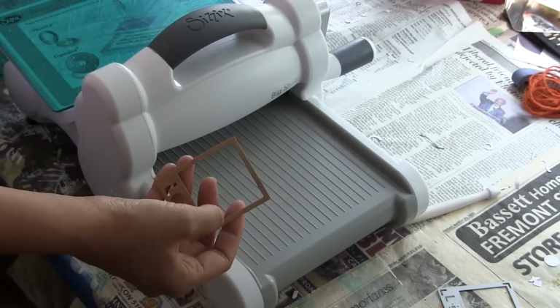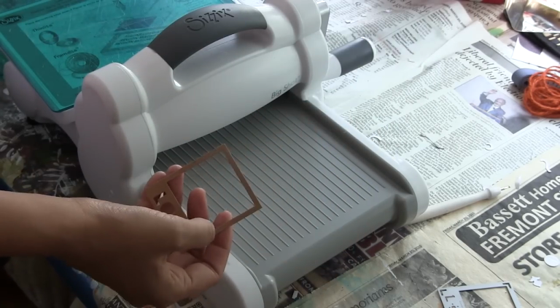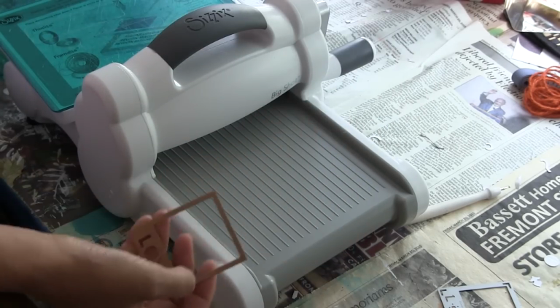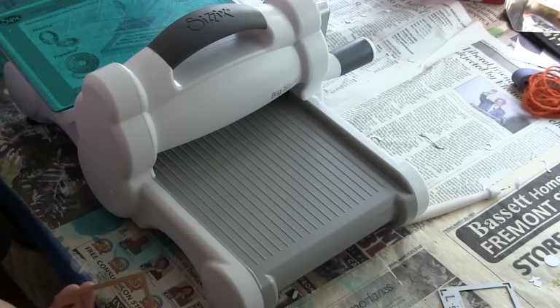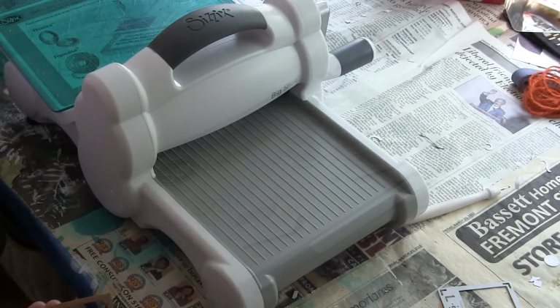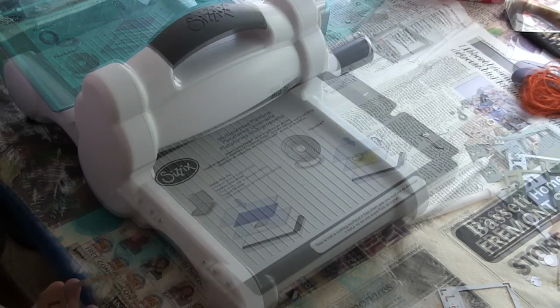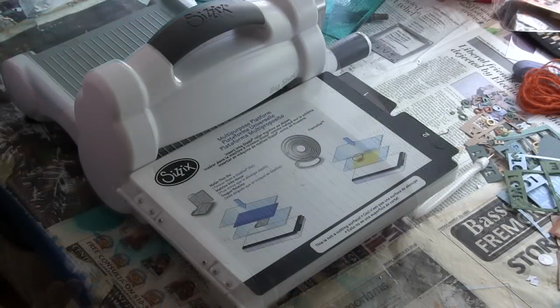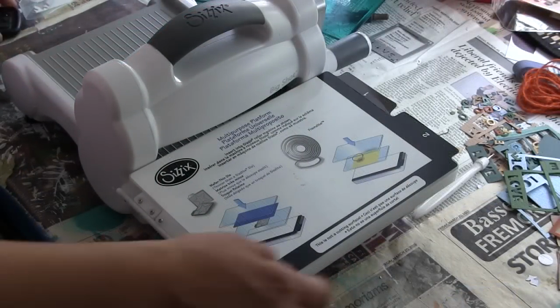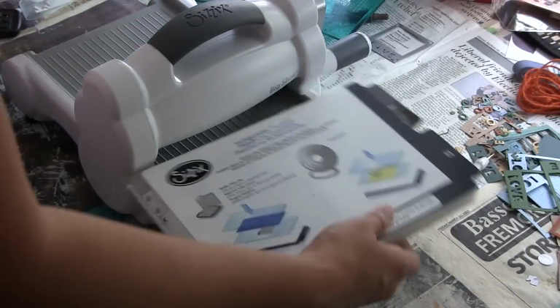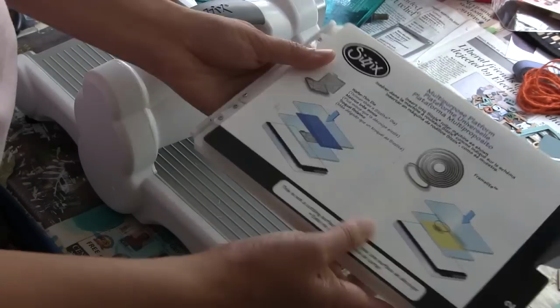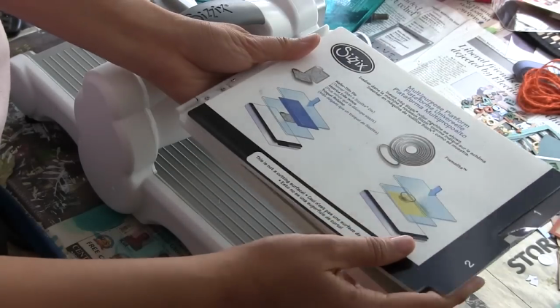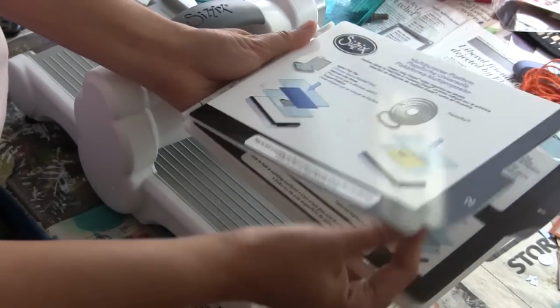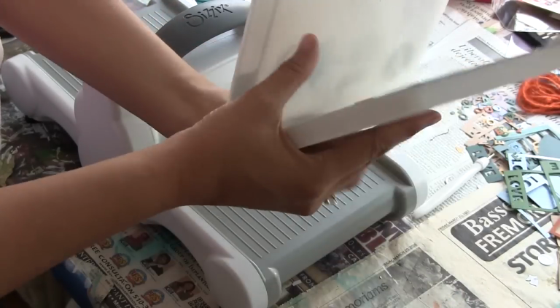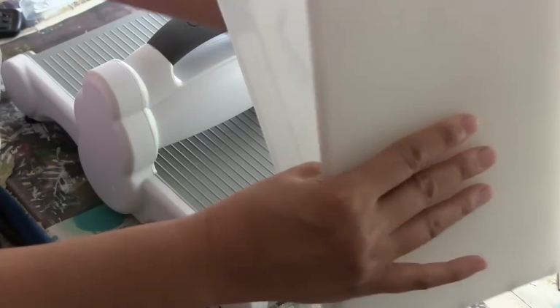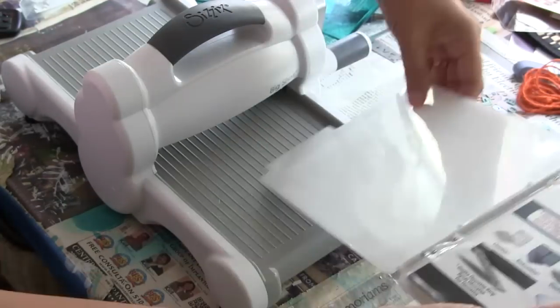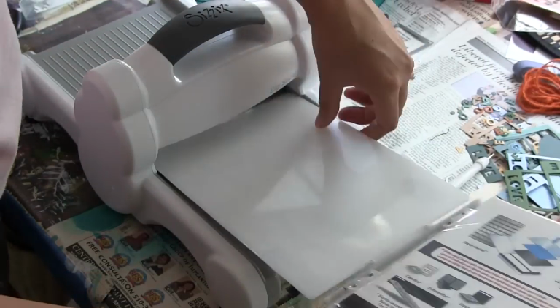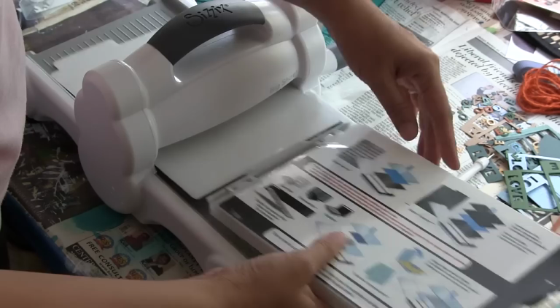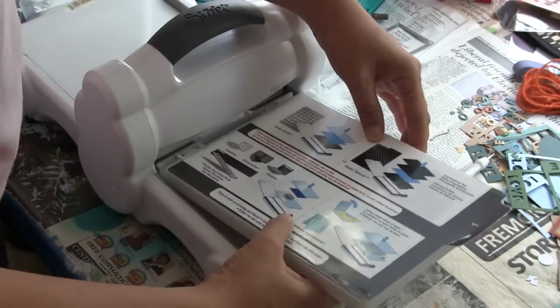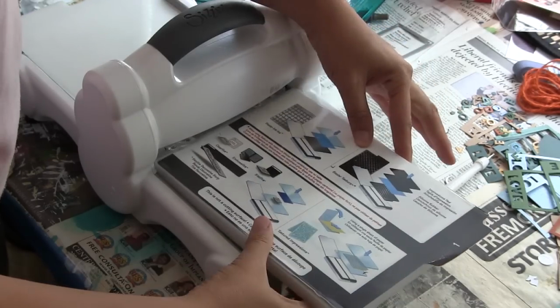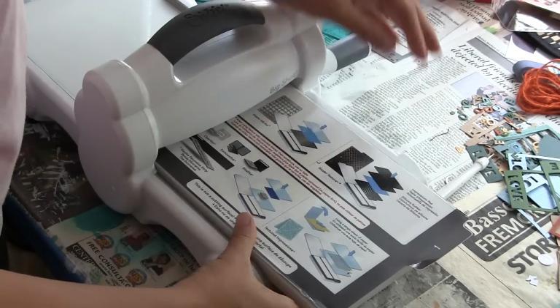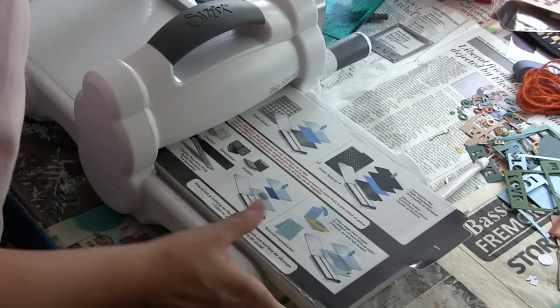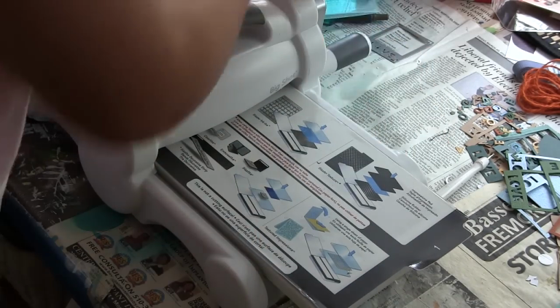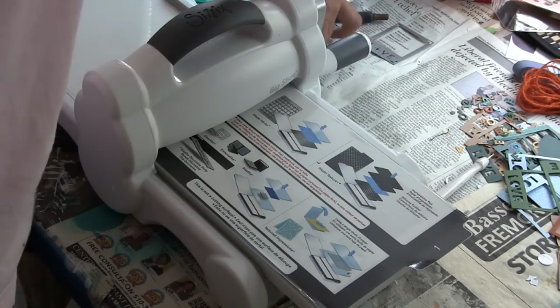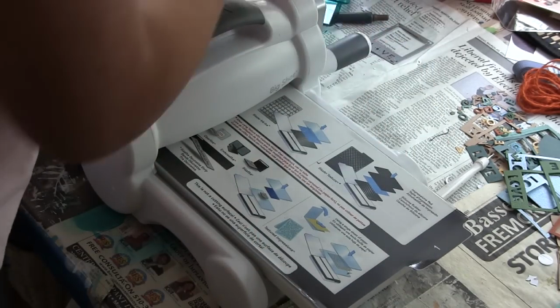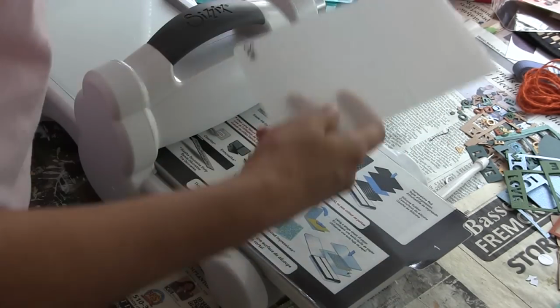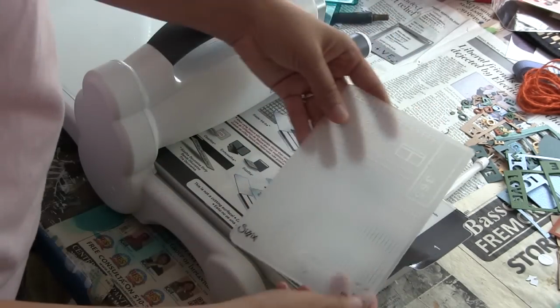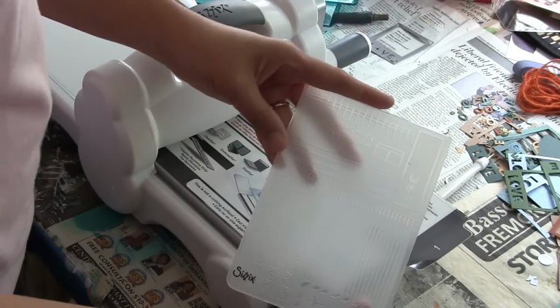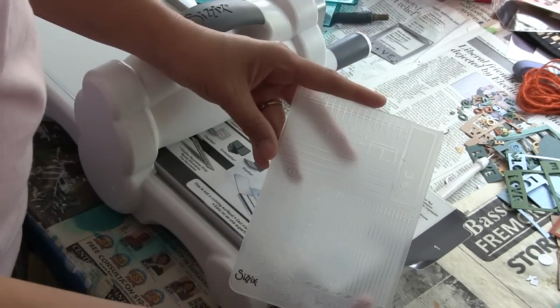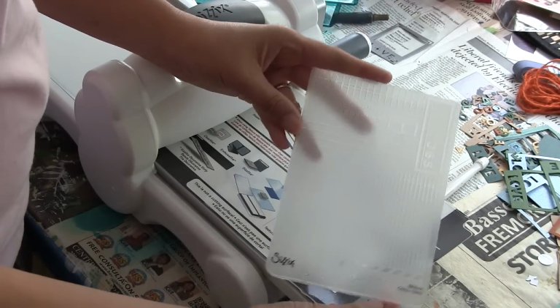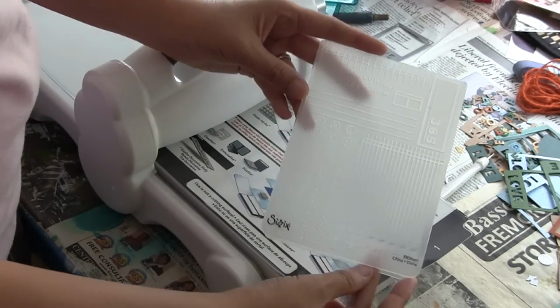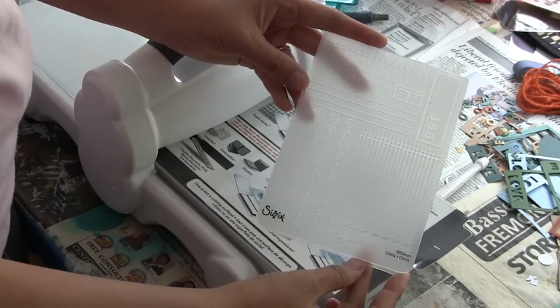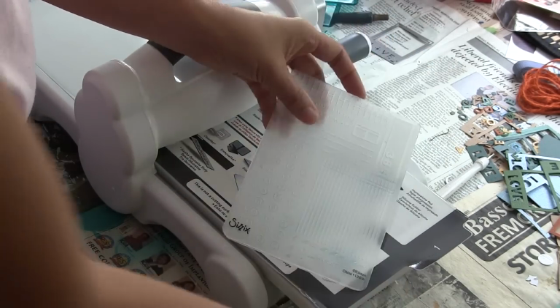I'm planning on putting a whole bunch of photos in one frame, so I'm die cutting several of those using just all my scraps, and you can see a bunch of them on the right side of the screen there.